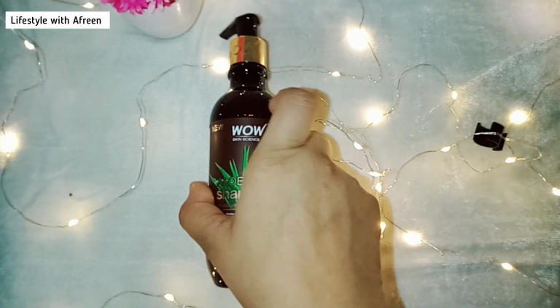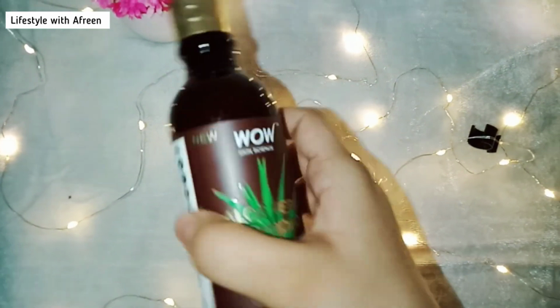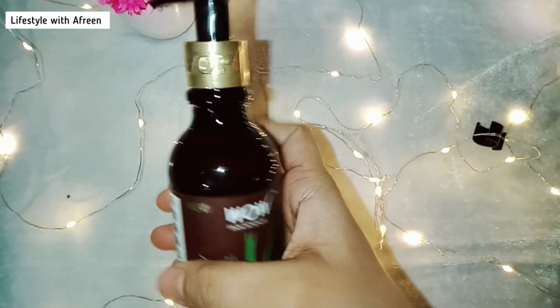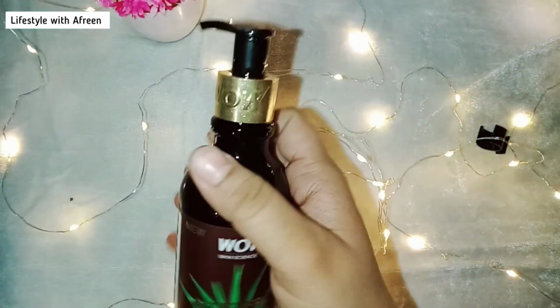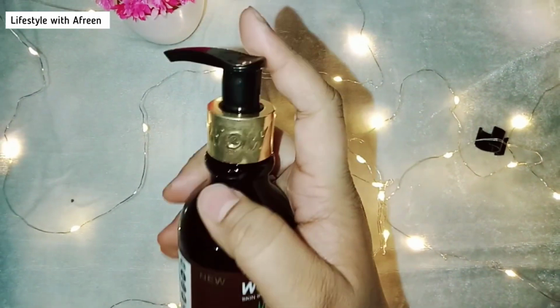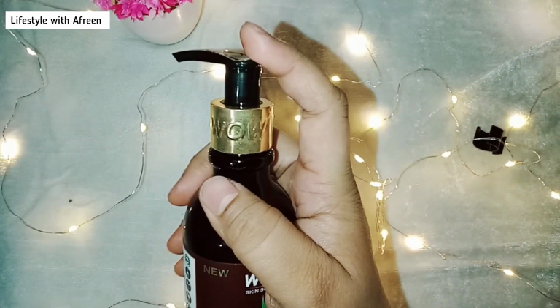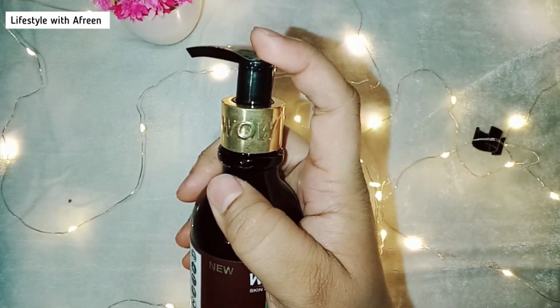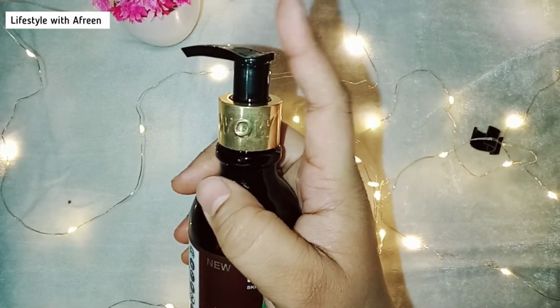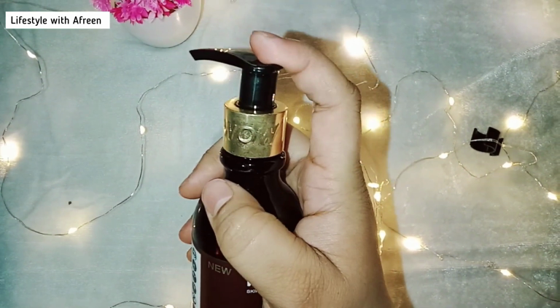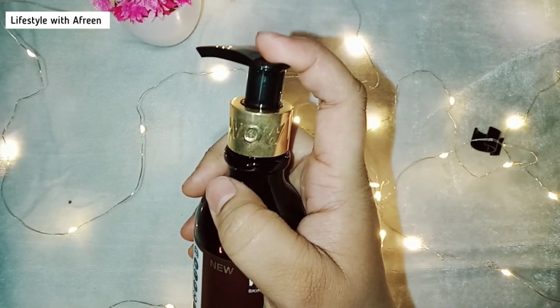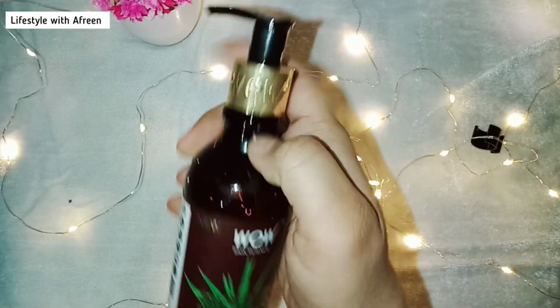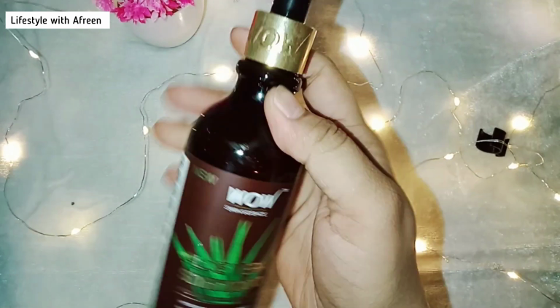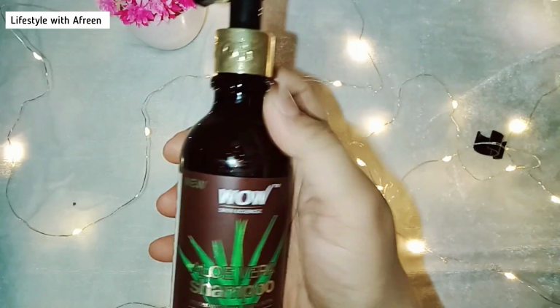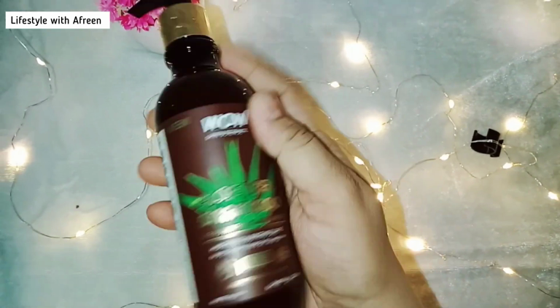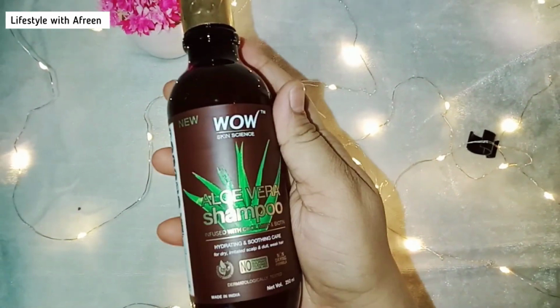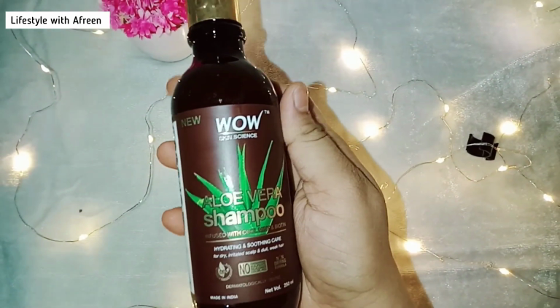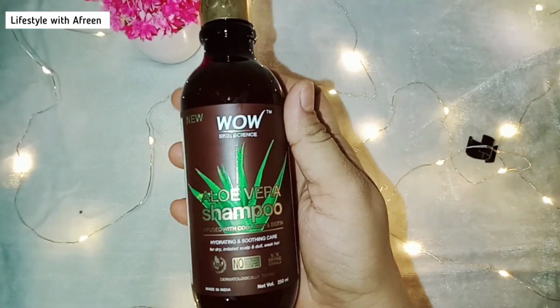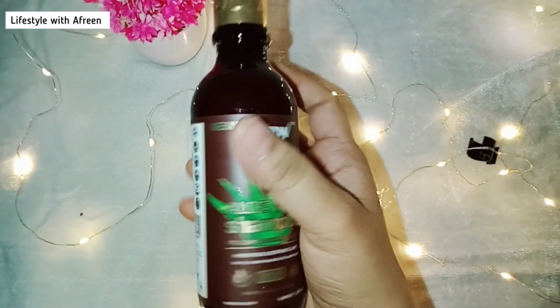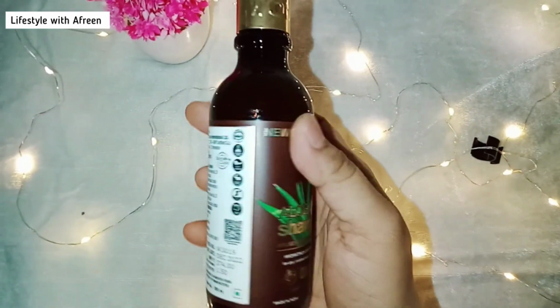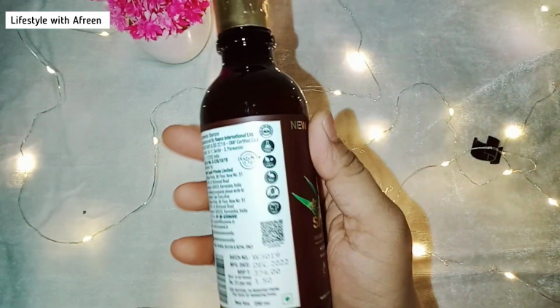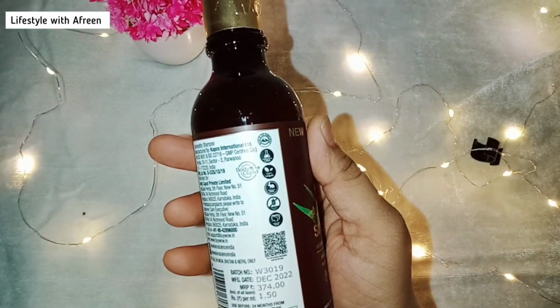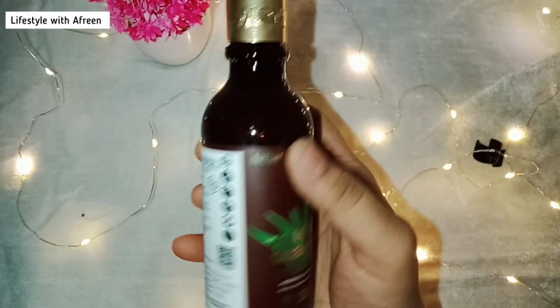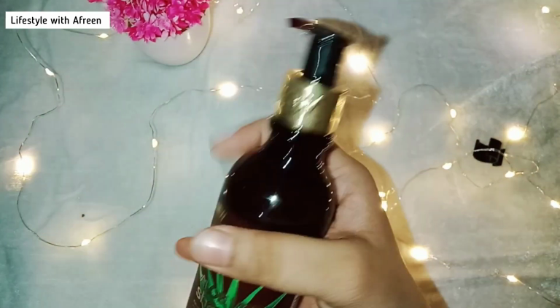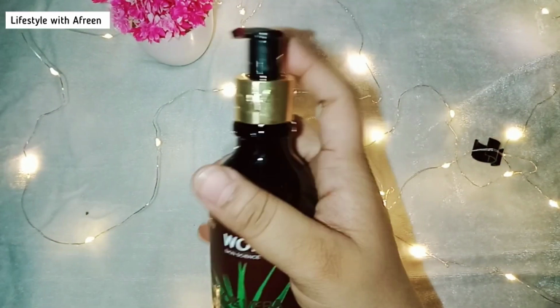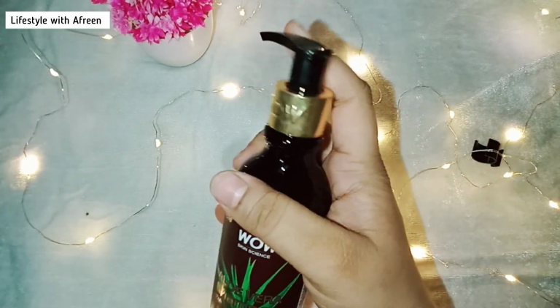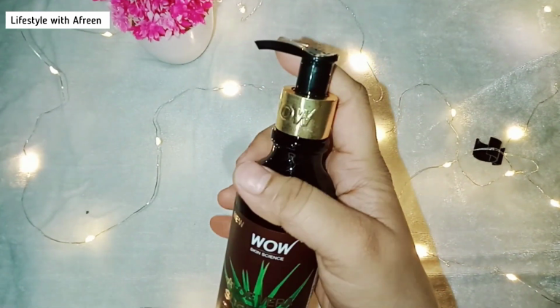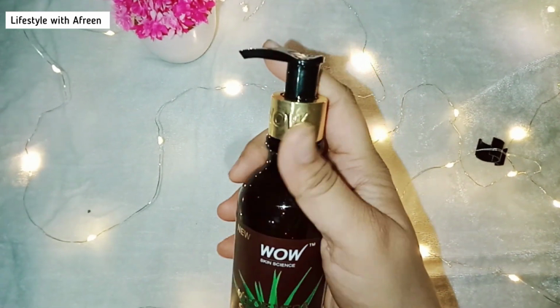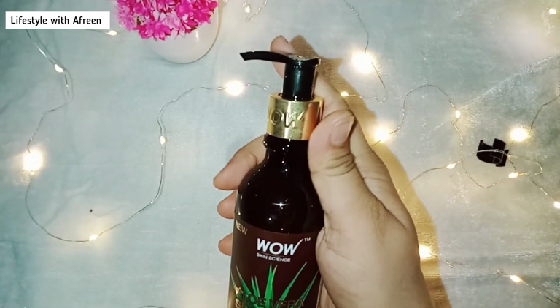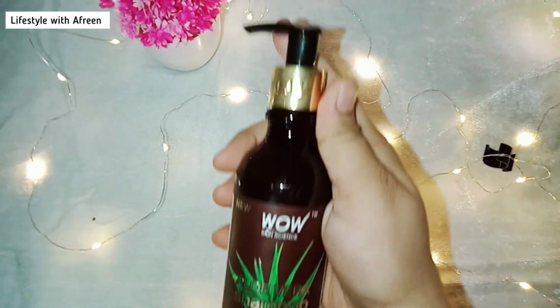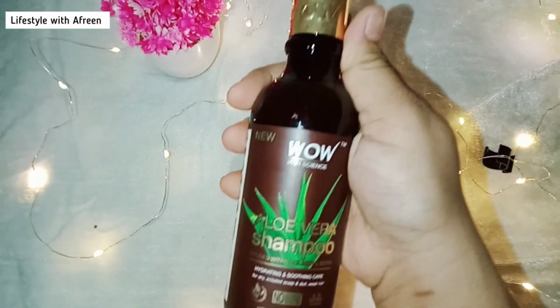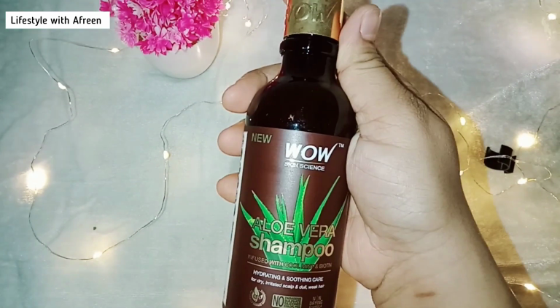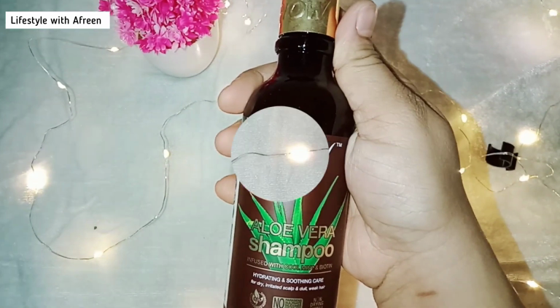It is very affordable and easily available on the Voice Skin Science website and on Amazon, so please do try it.